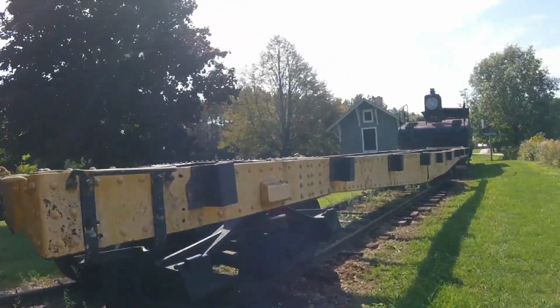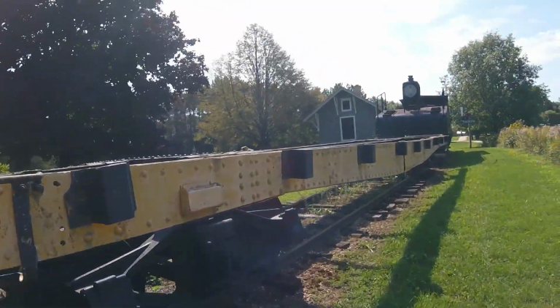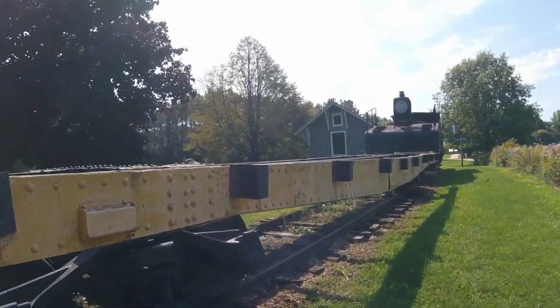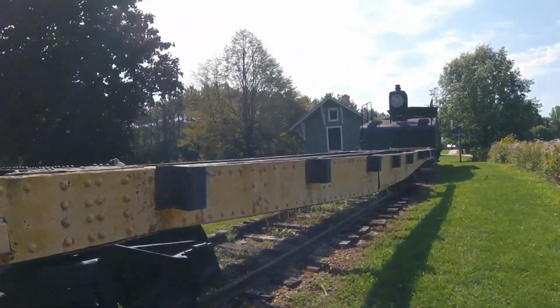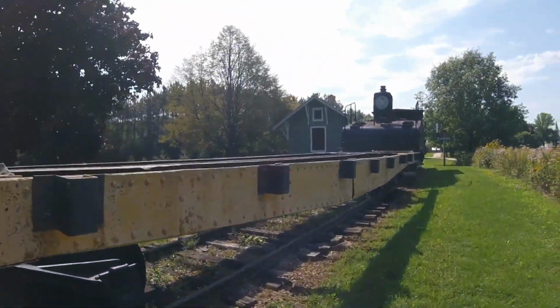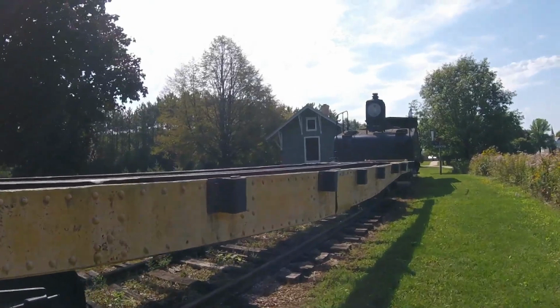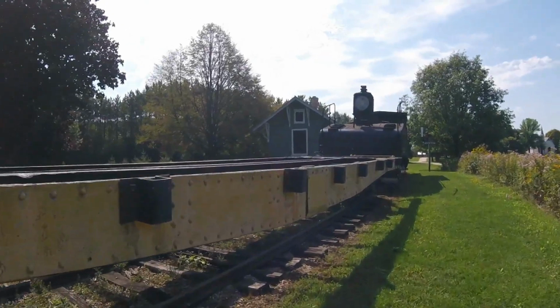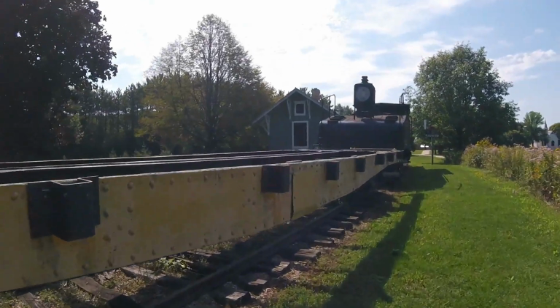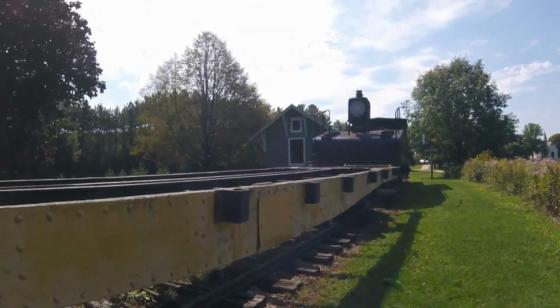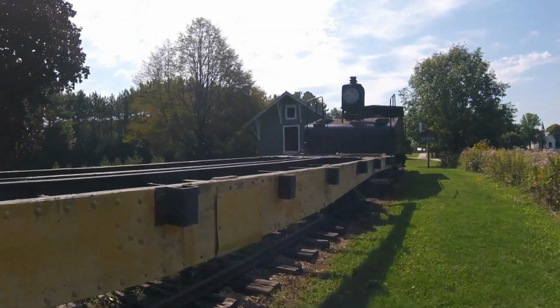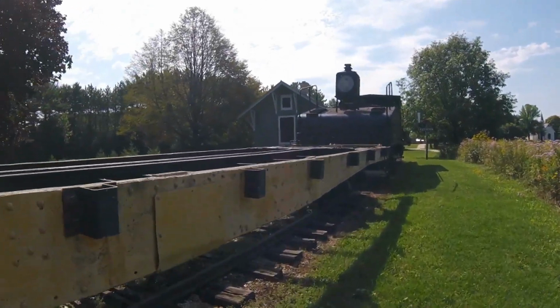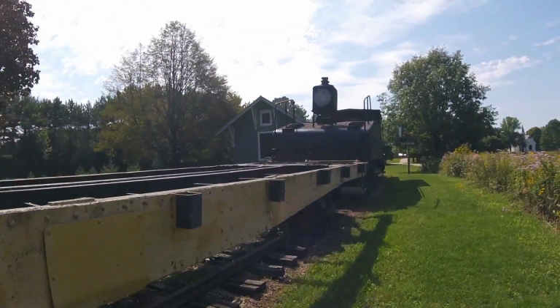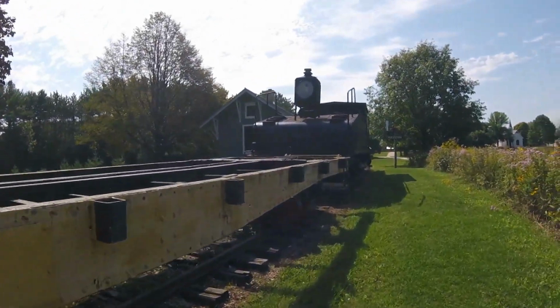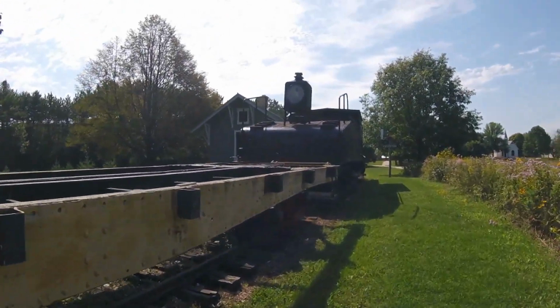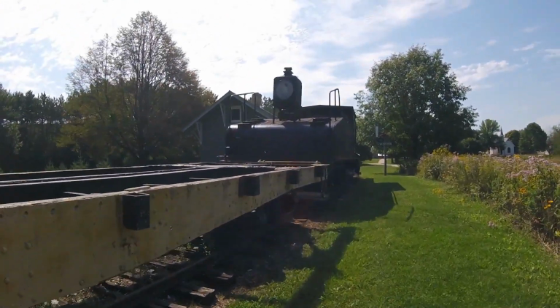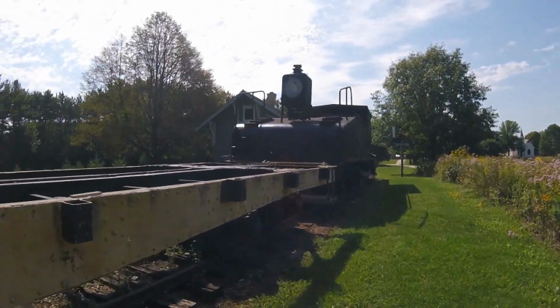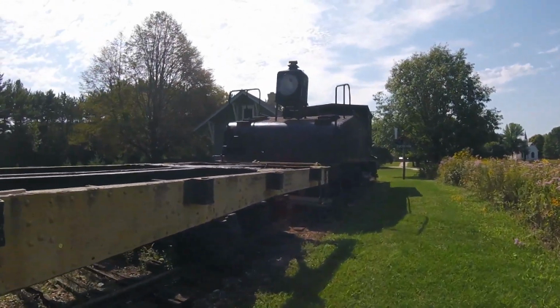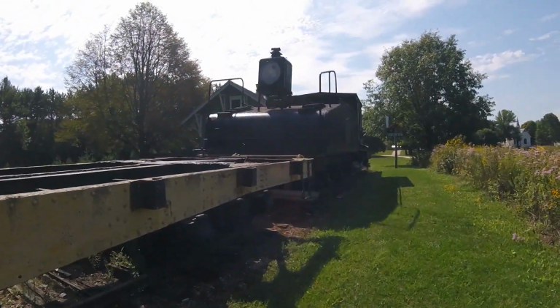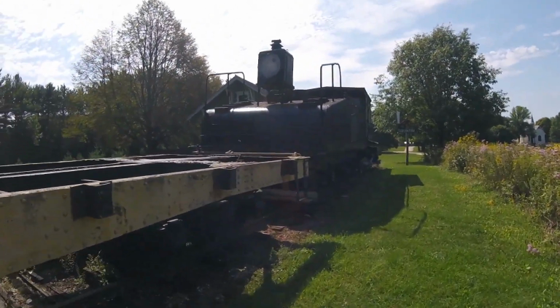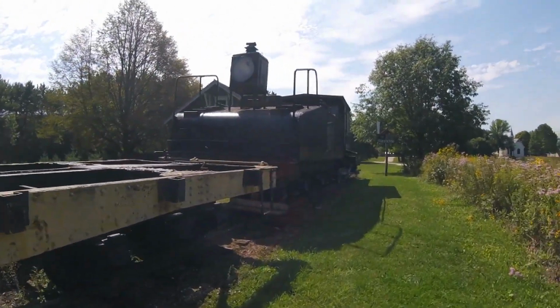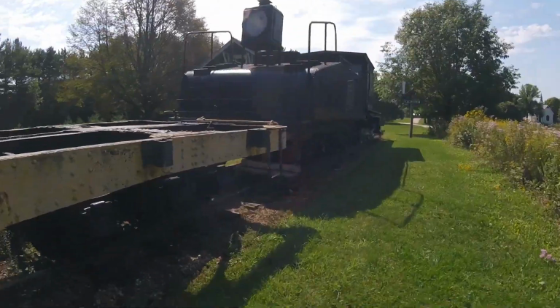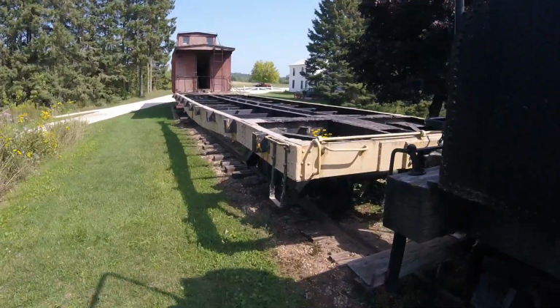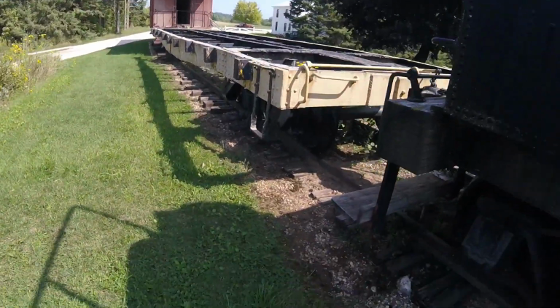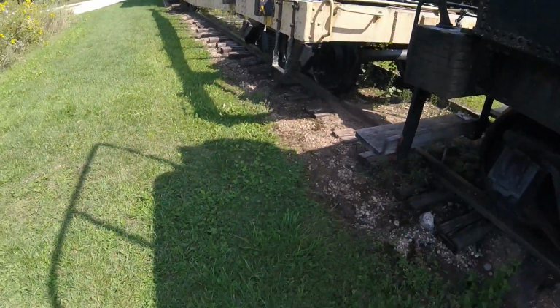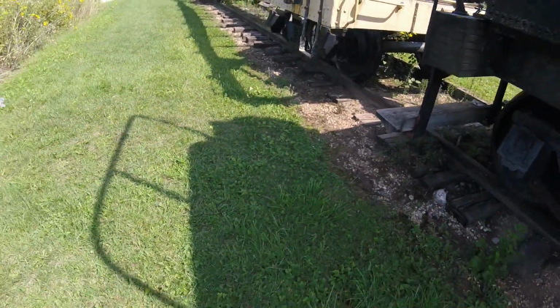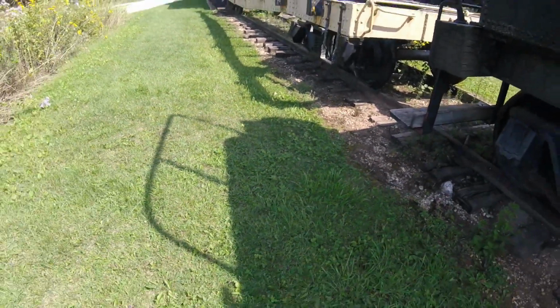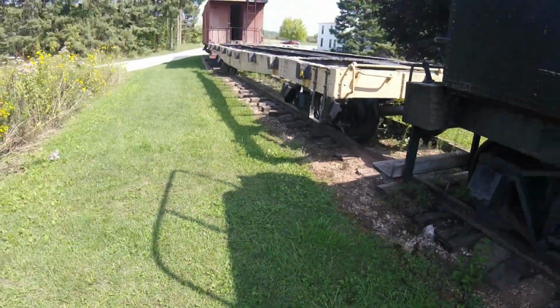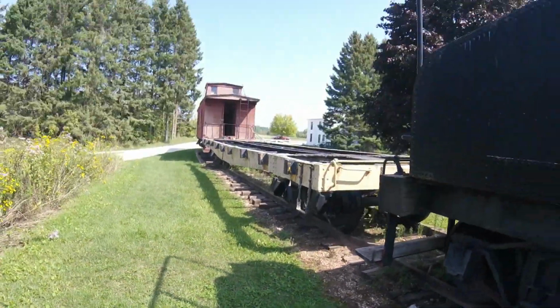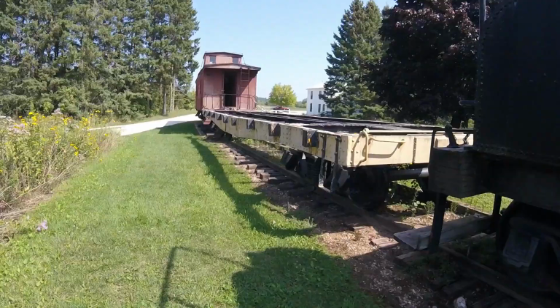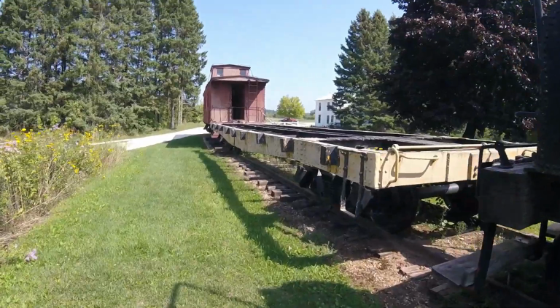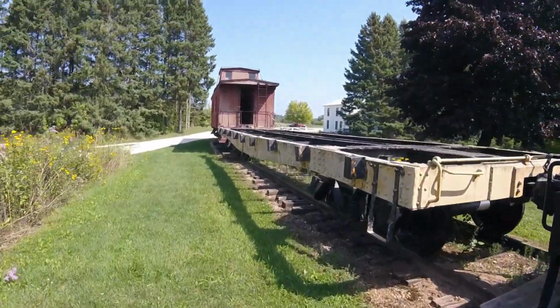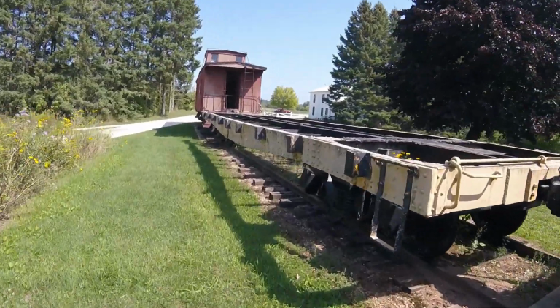This flat car was used for hauling things like construction machines on wheels, pipes, steel, and all other types of cargo once hauled many years ago.